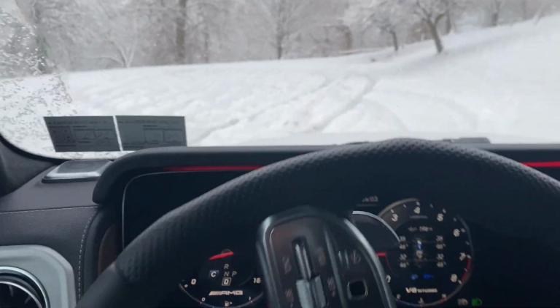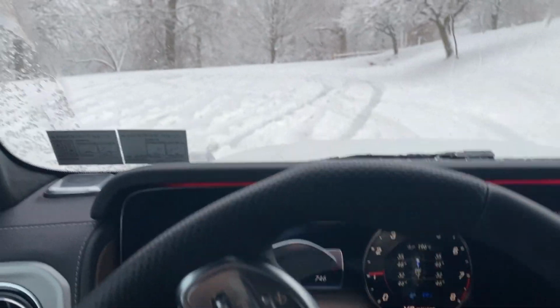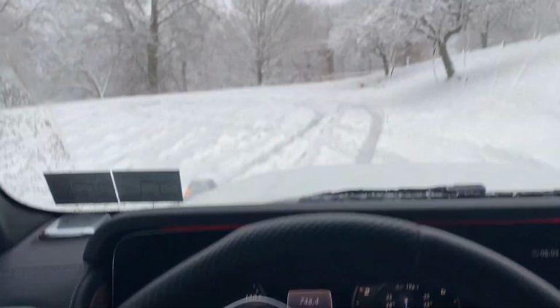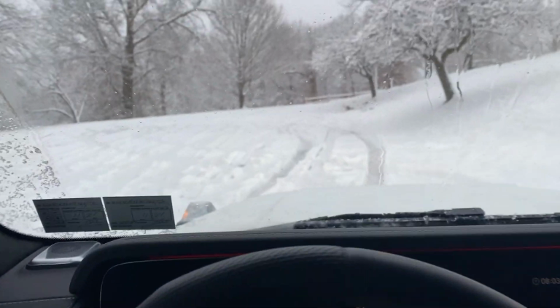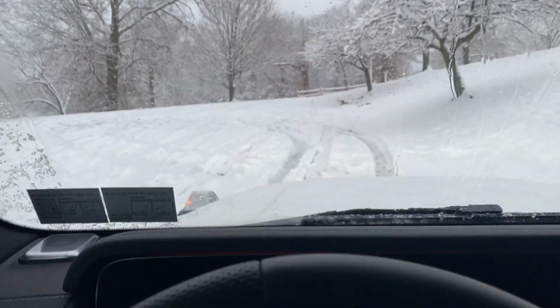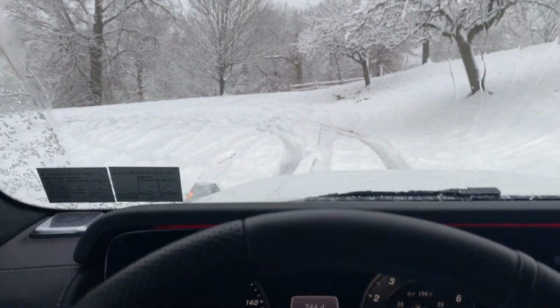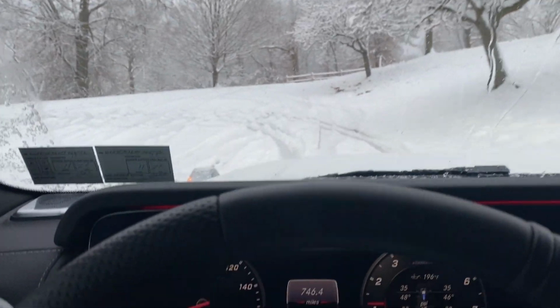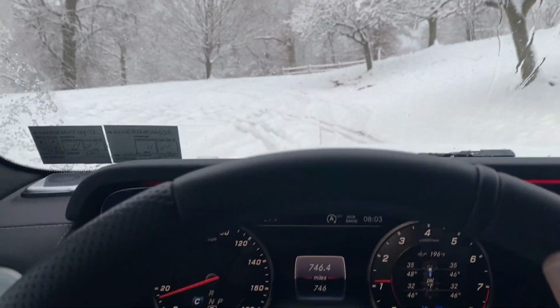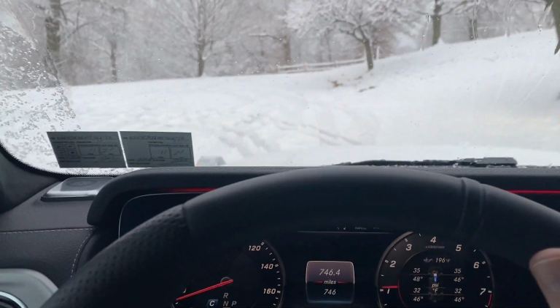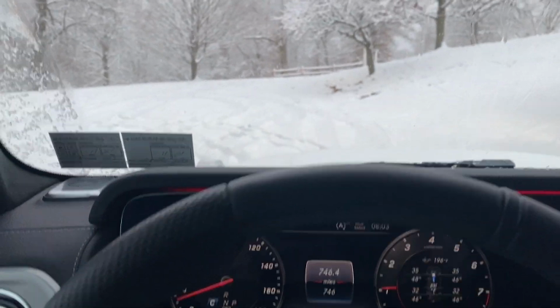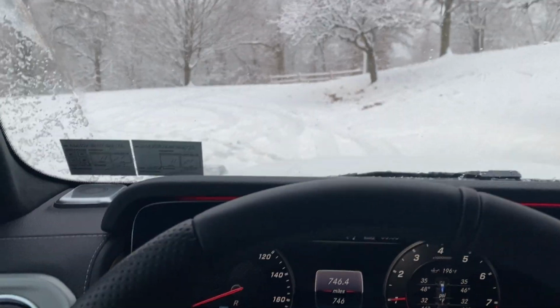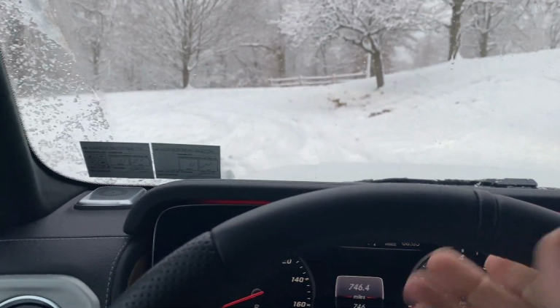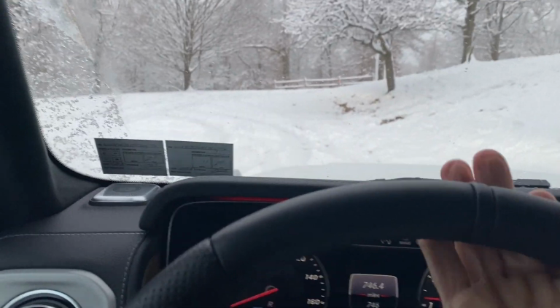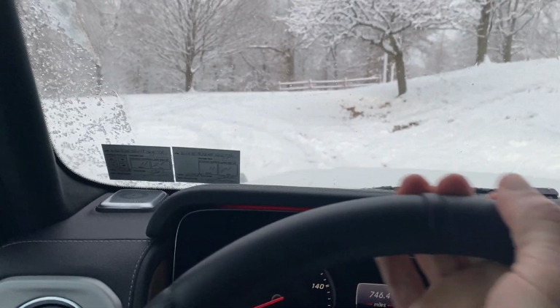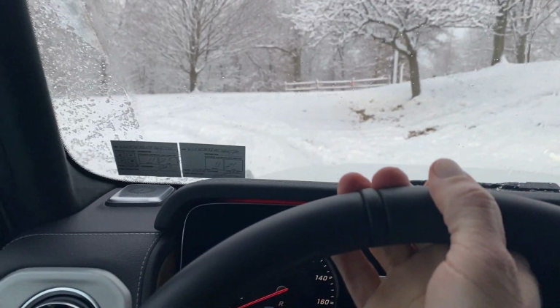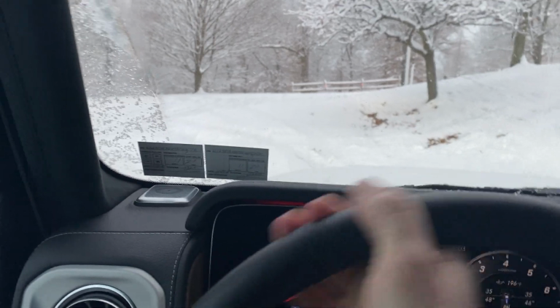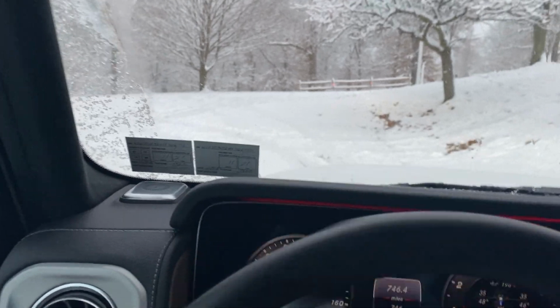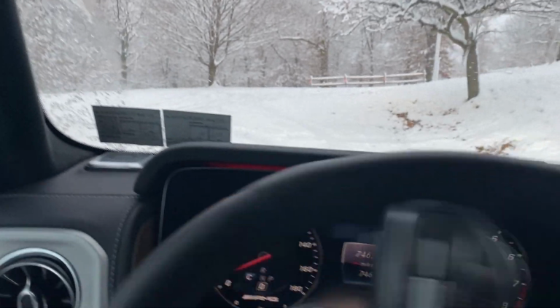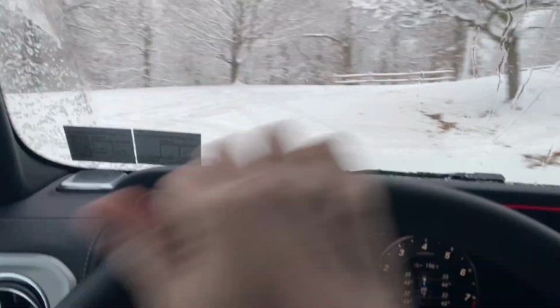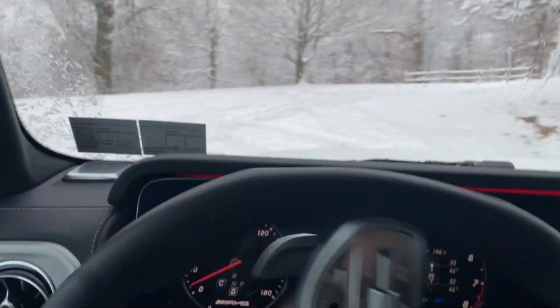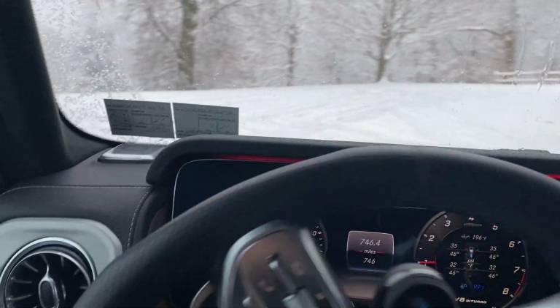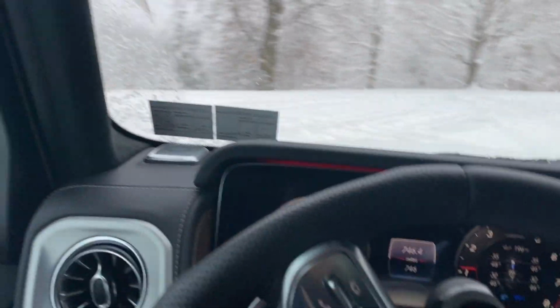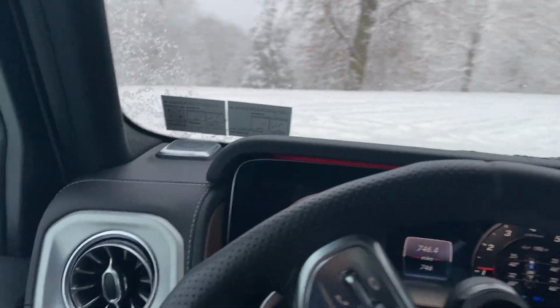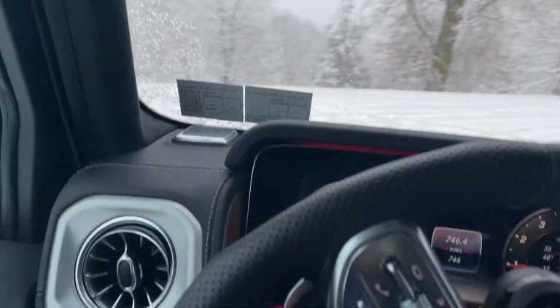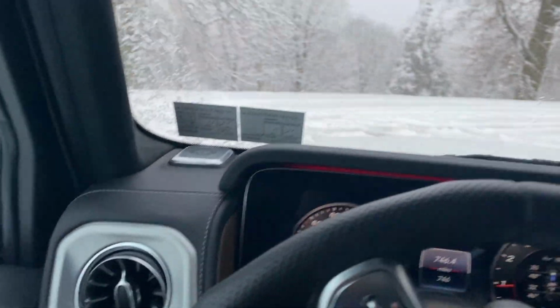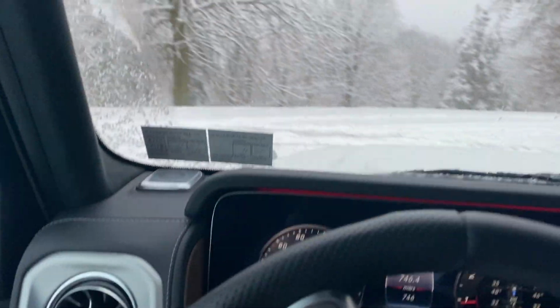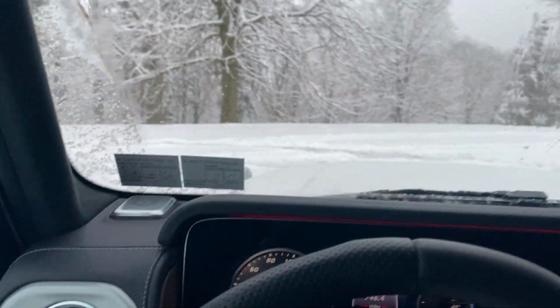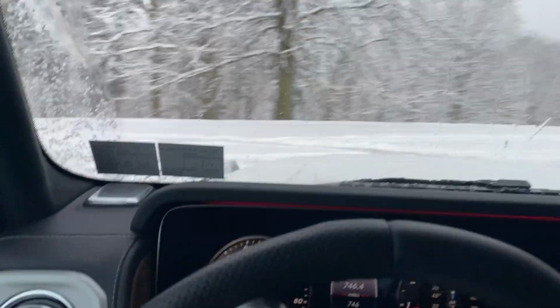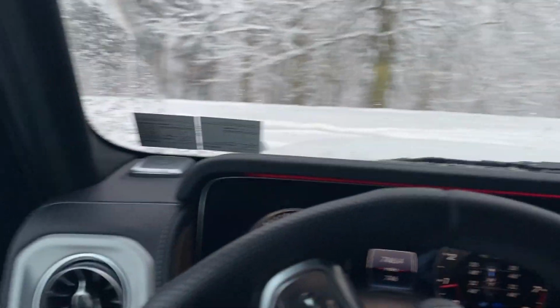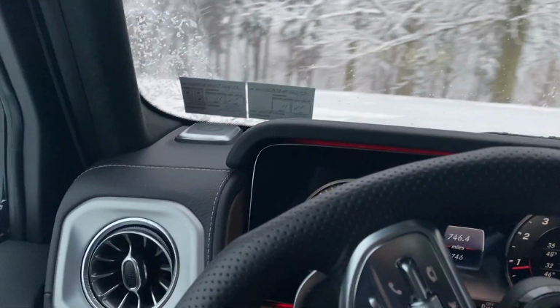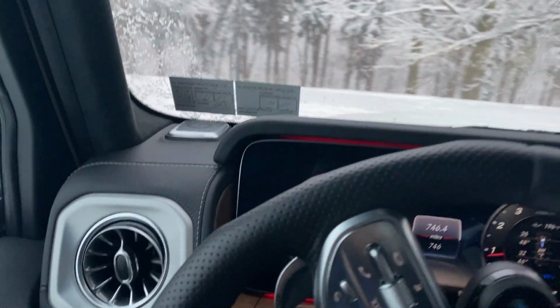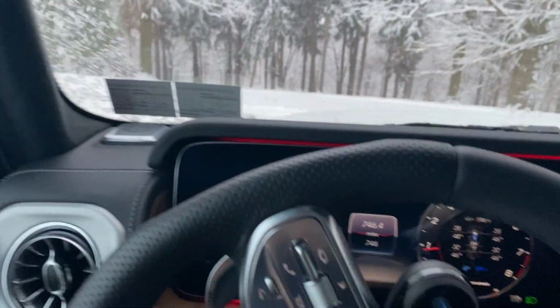You can see a lot of other people had the same idea yesterday when the snow was fresh. It's got a pretty good turning radius too.